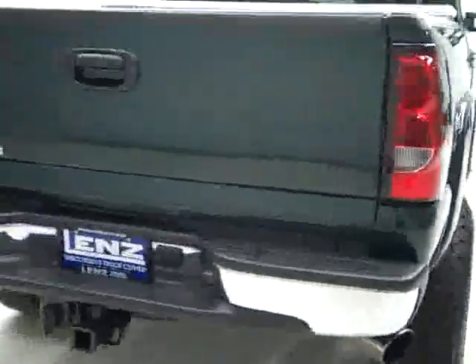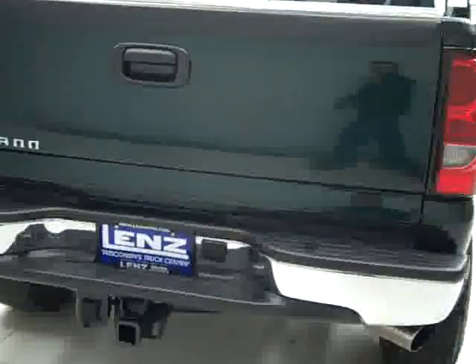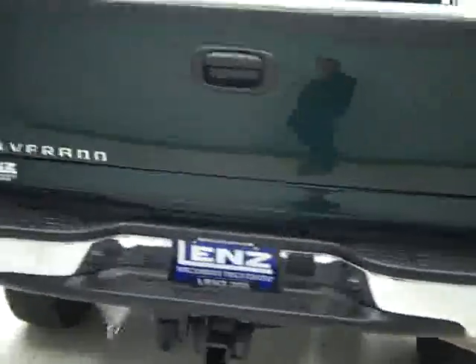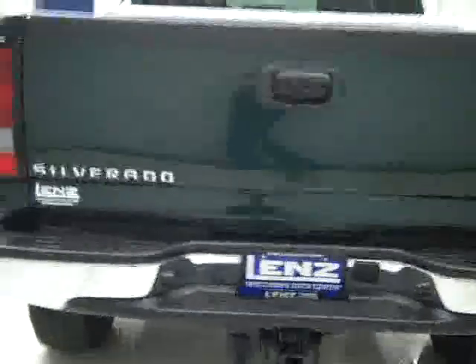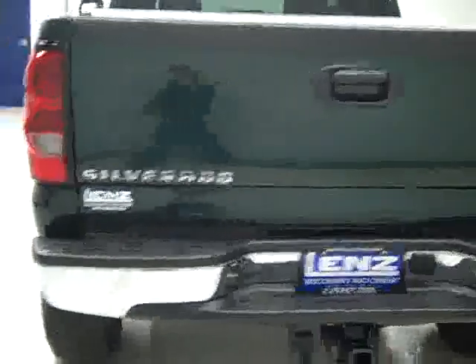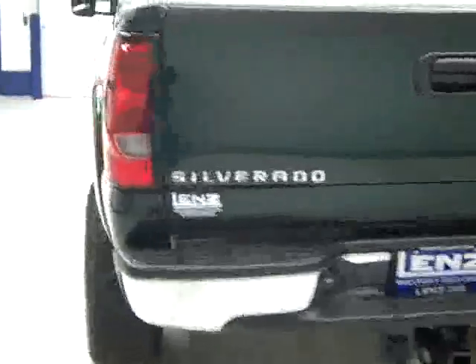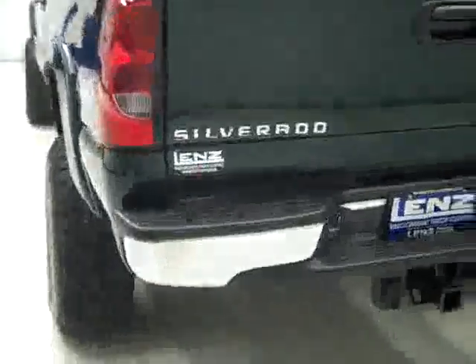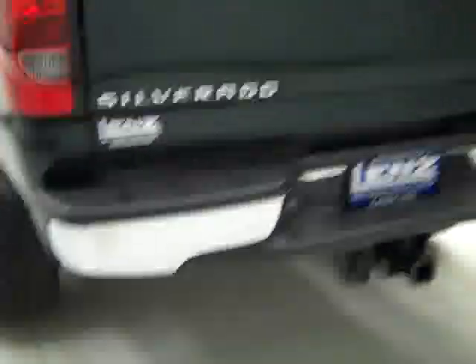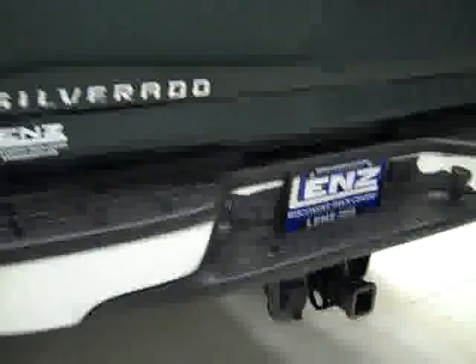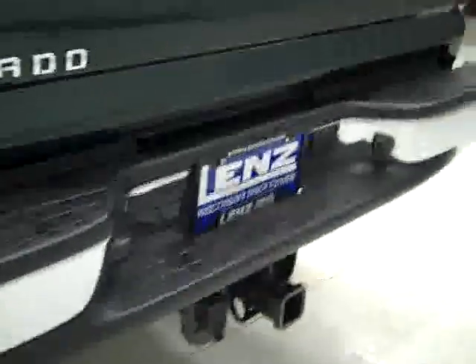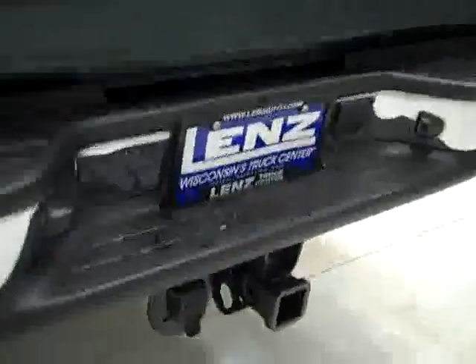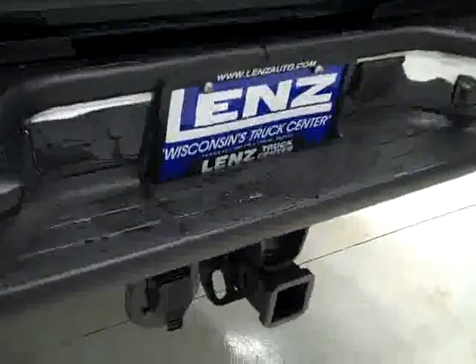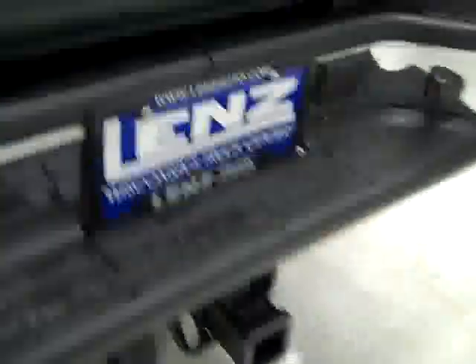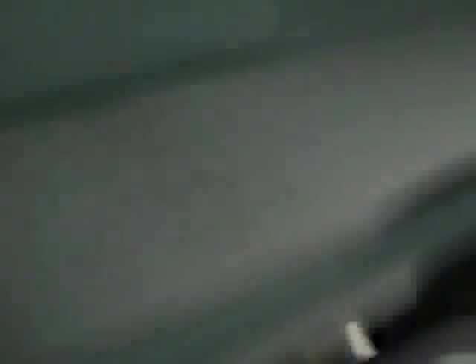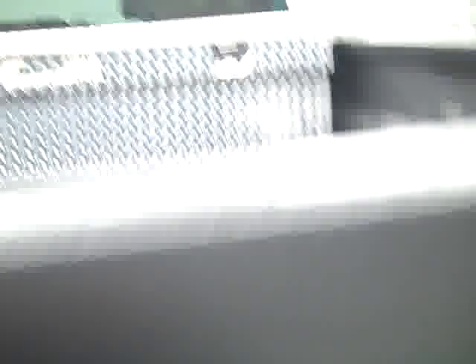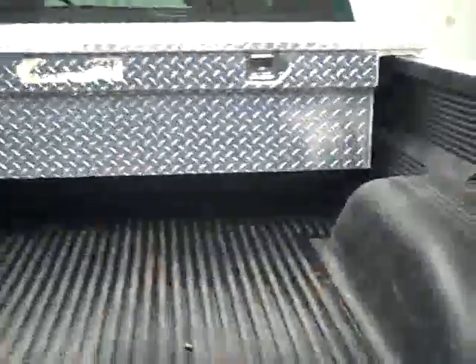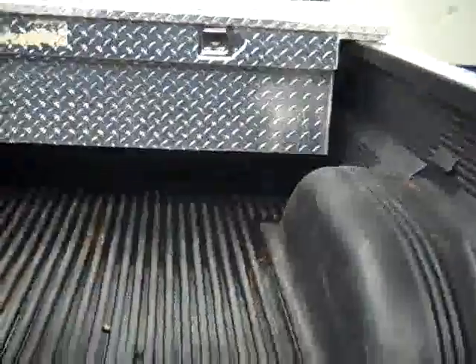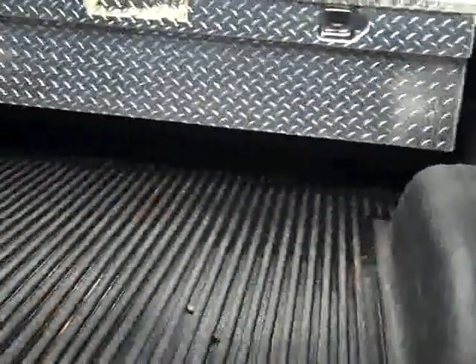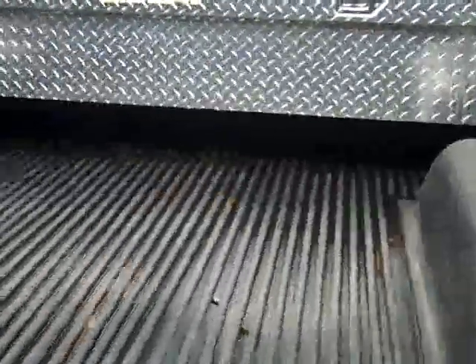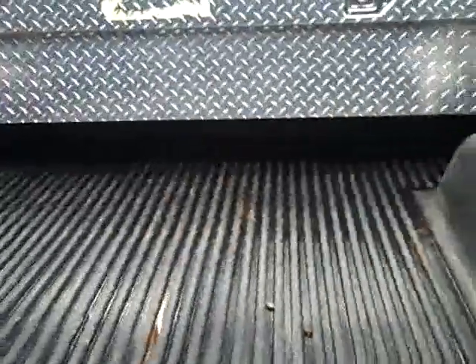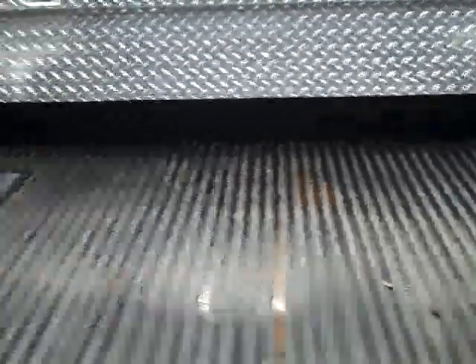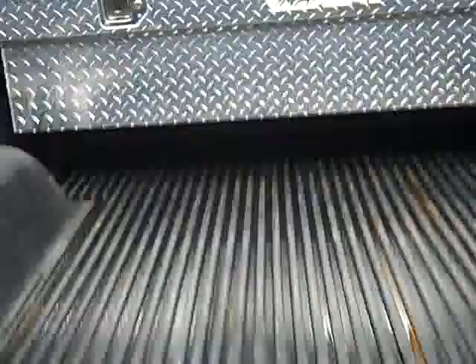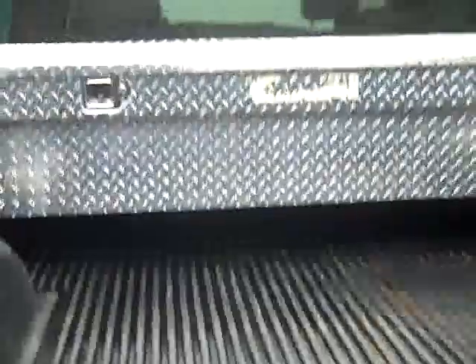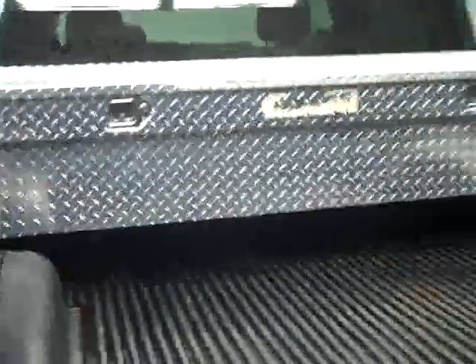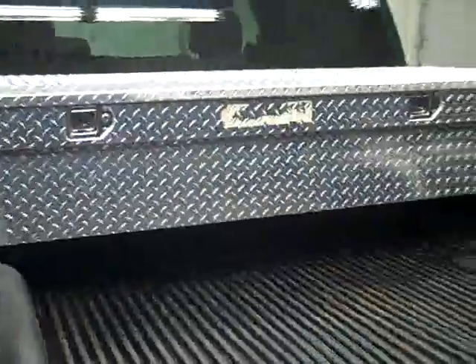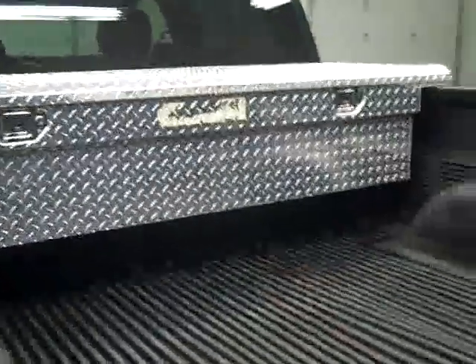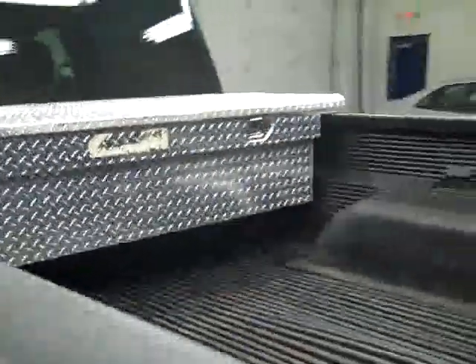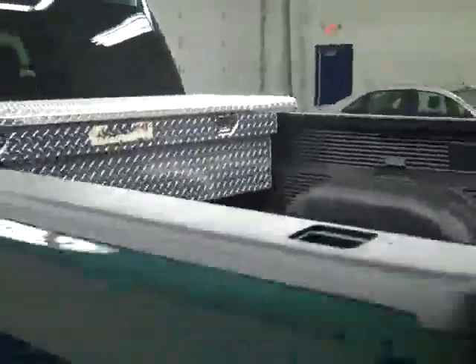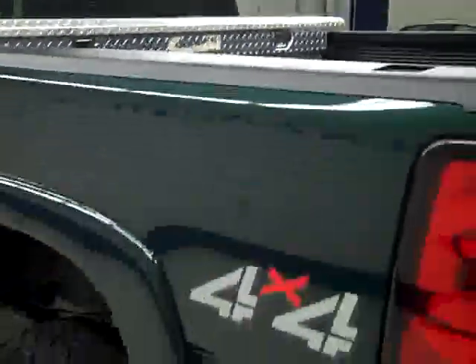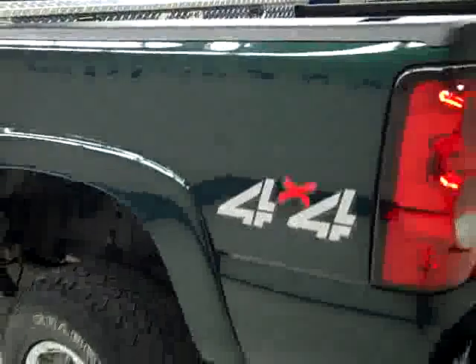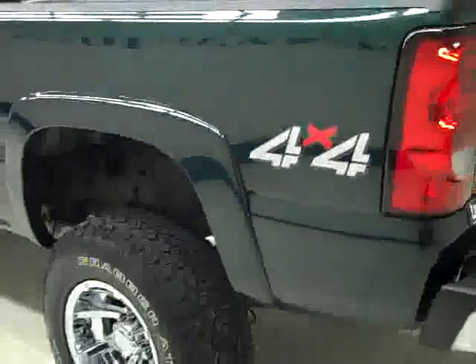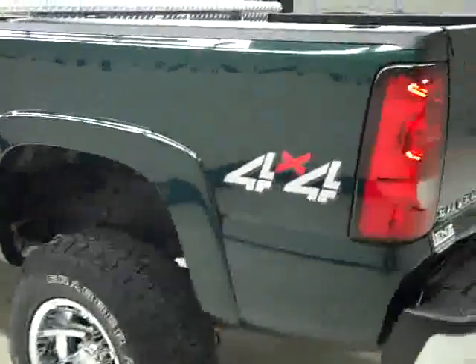Around back, the rear bumper and tailgate are in good shape as well. There's a hitch, transmission cooler, and wiring as part of the towing package. In the bed itself, a drop-in bed liner and a toolbox — looks like they're in good condition too.